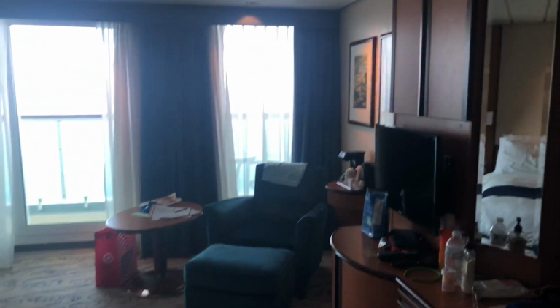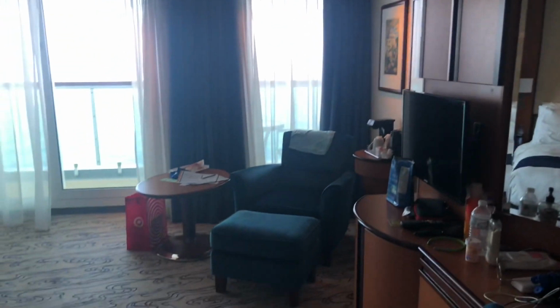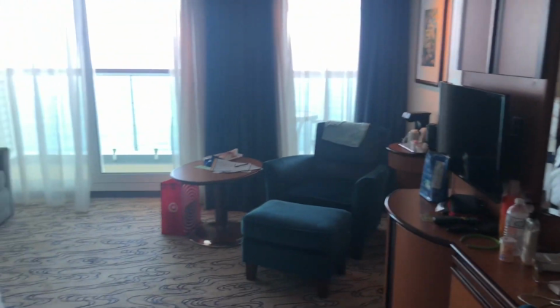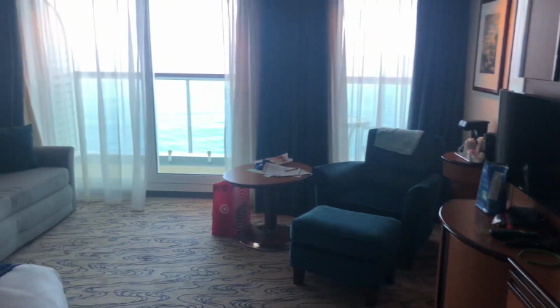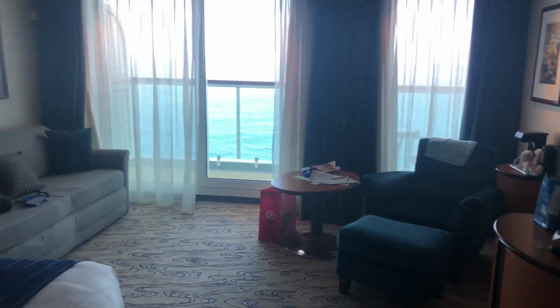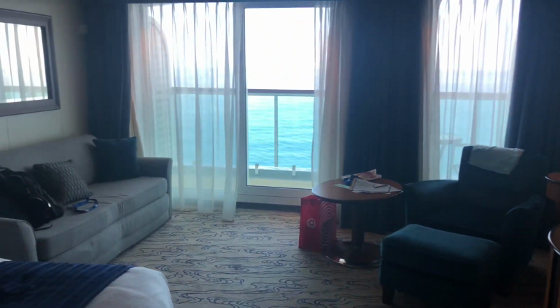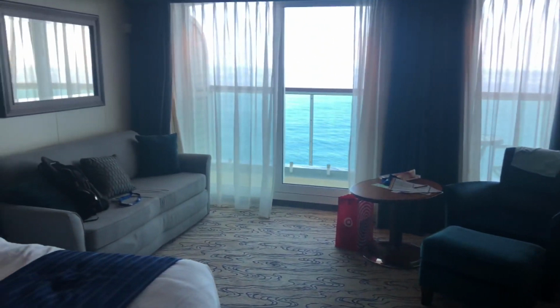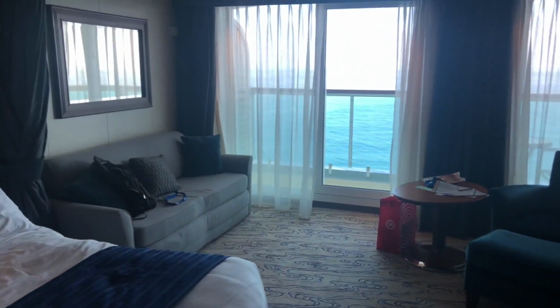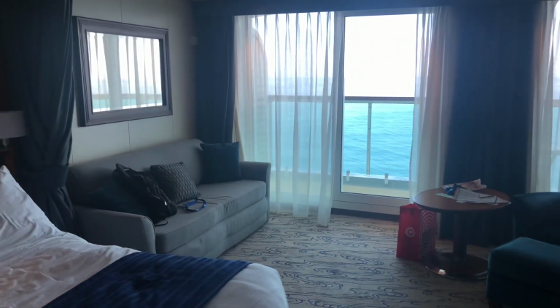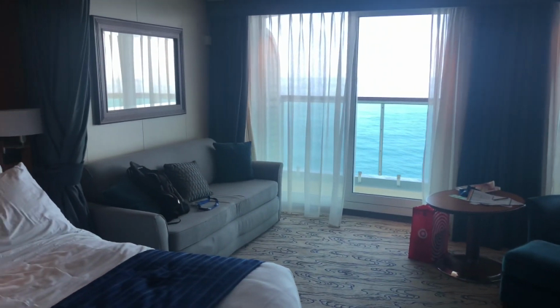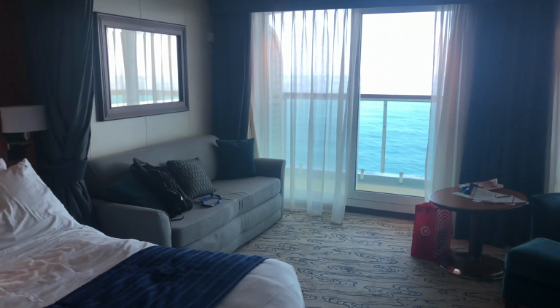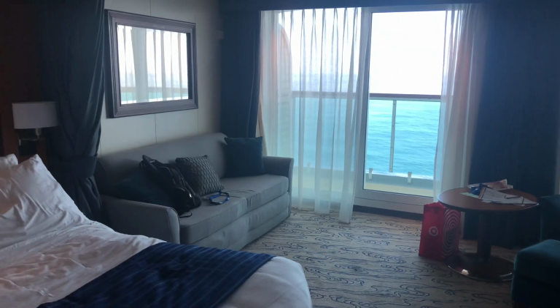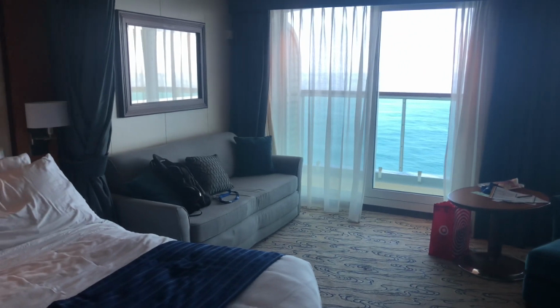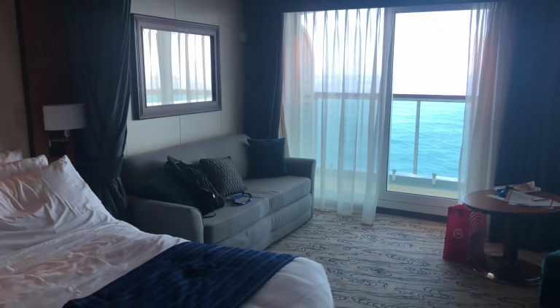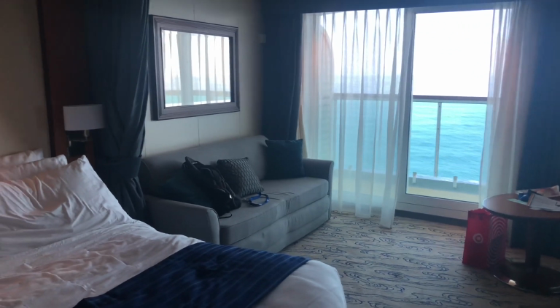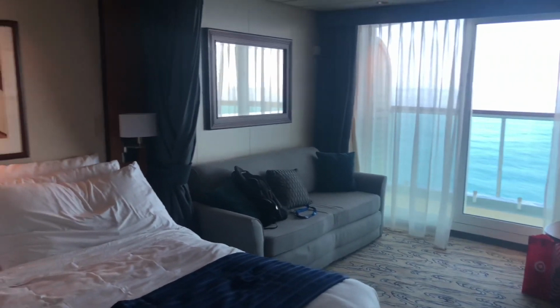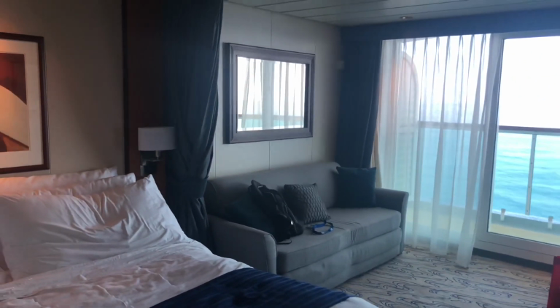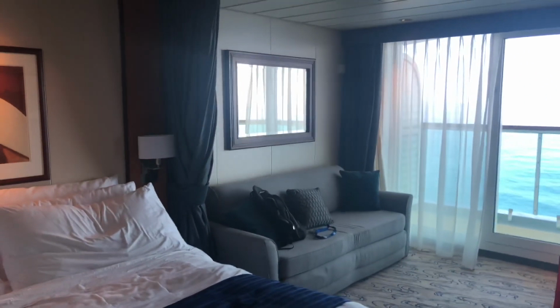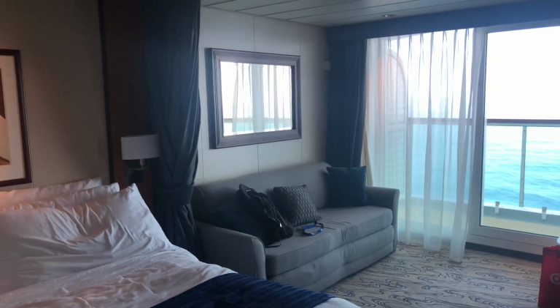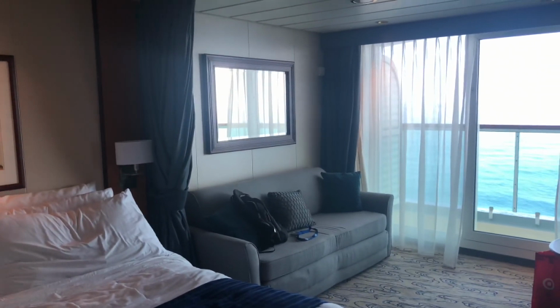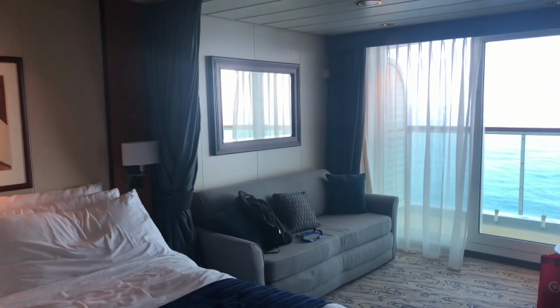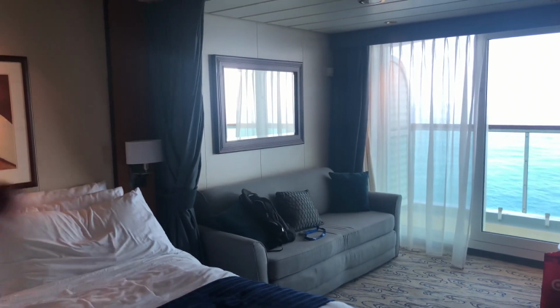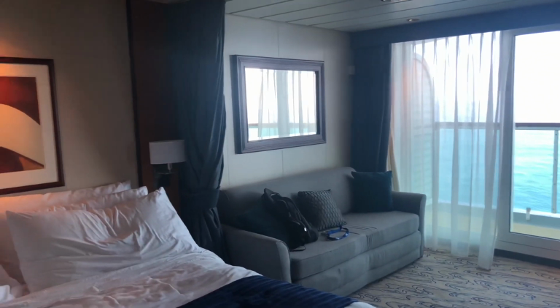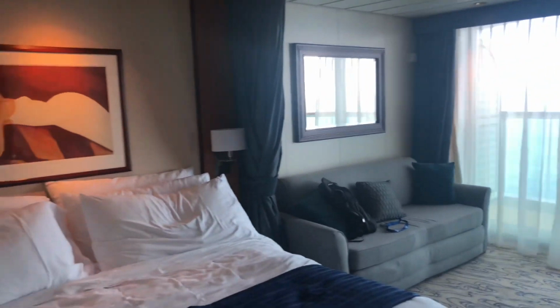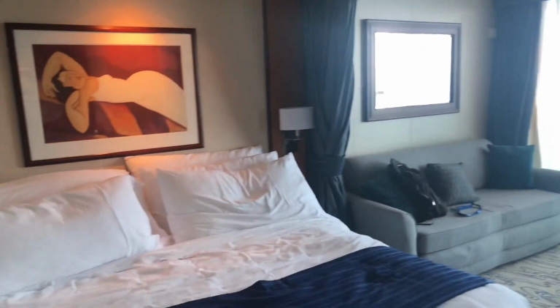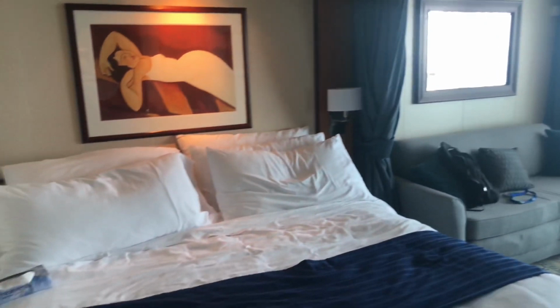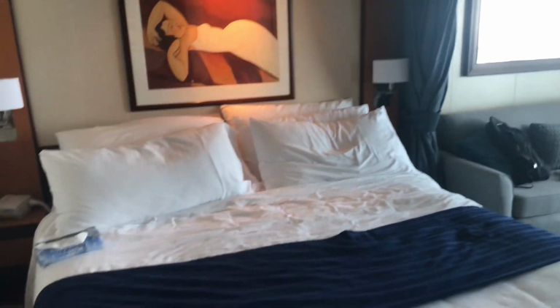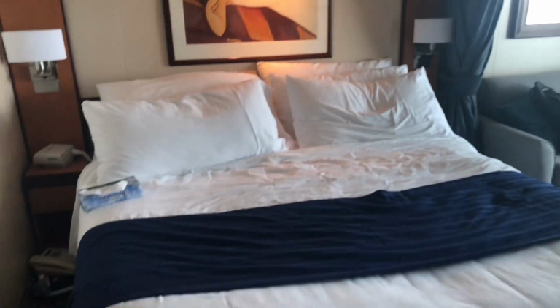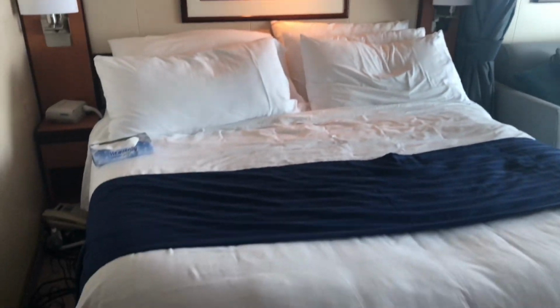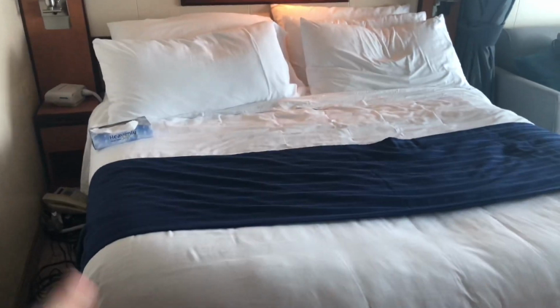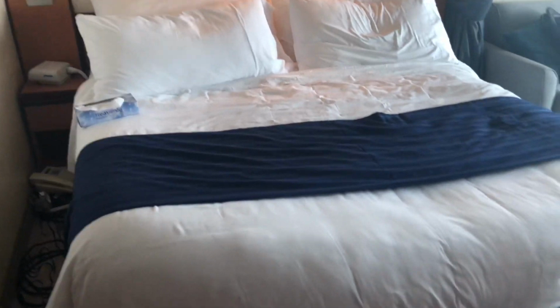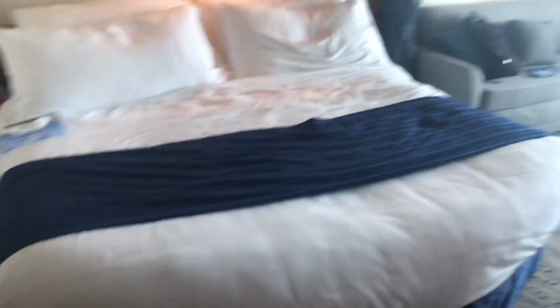Chair with an ottoman. Coffee table. I love having a decent-sized couch in my stateroom — I've definitely lounged out on that quite frequently. Bed, and these do separate.